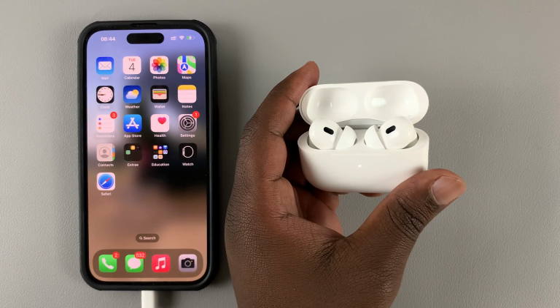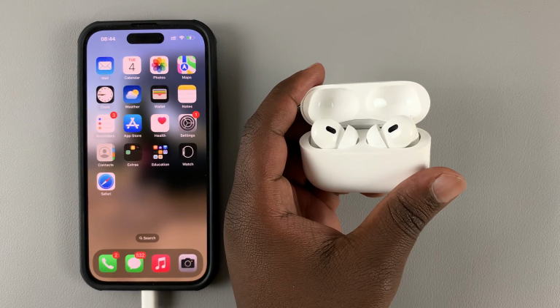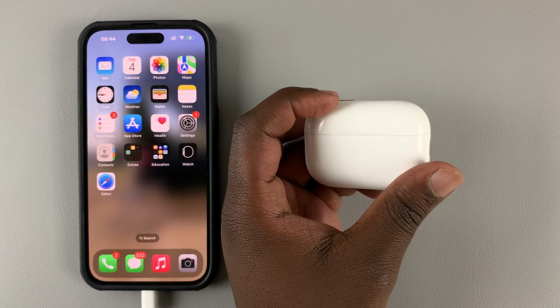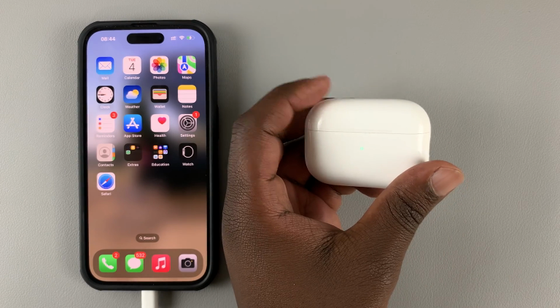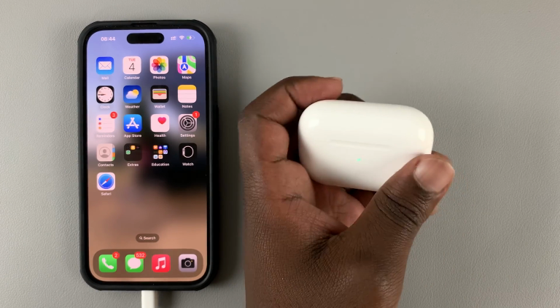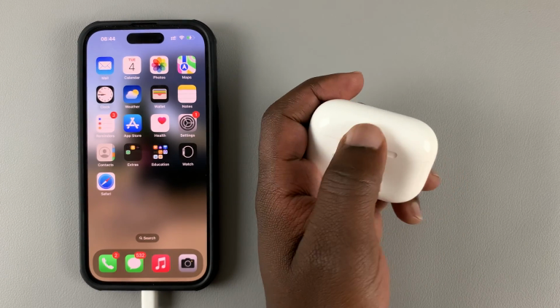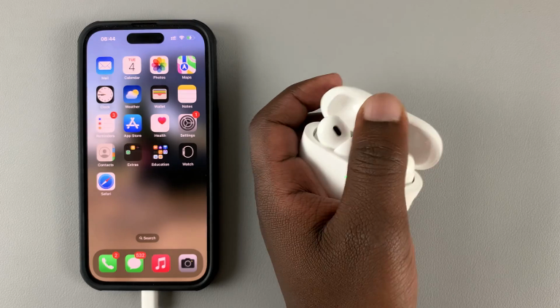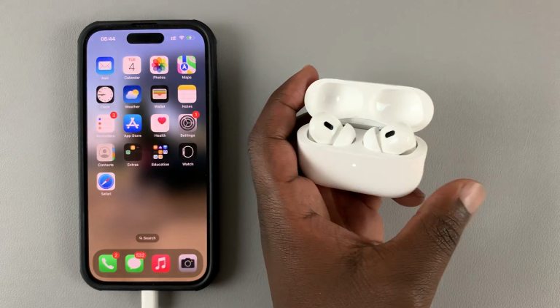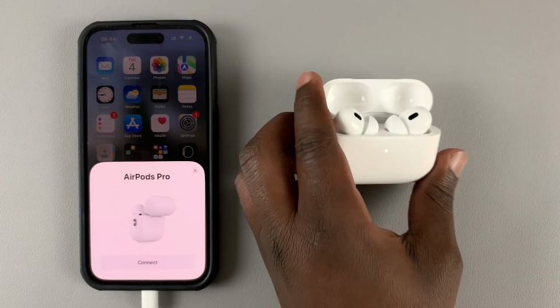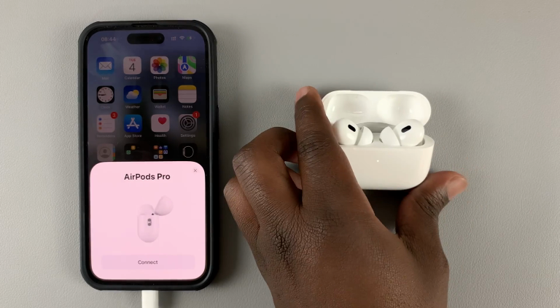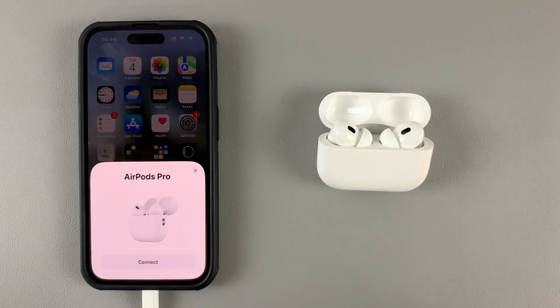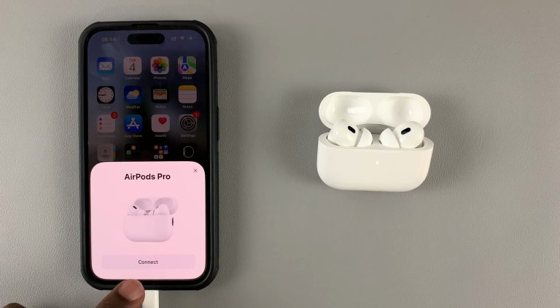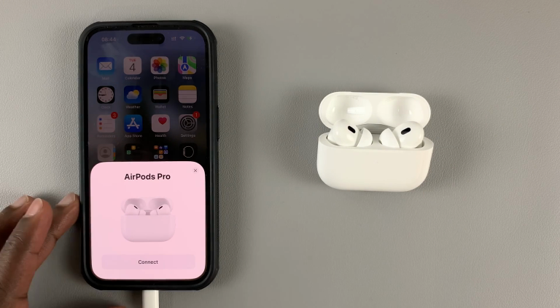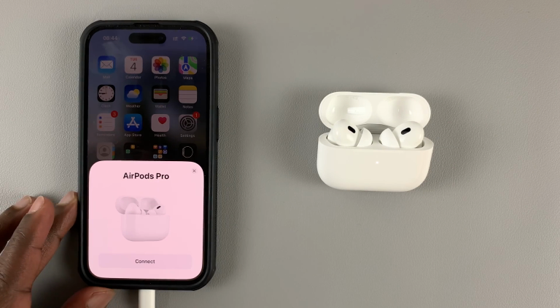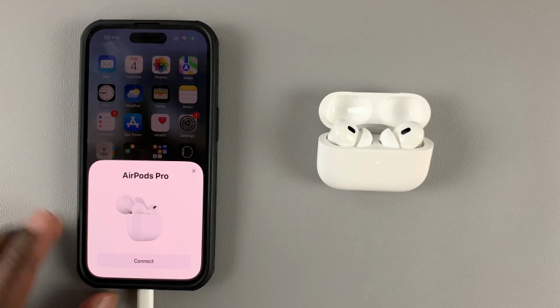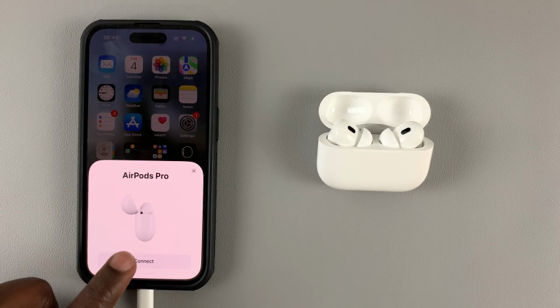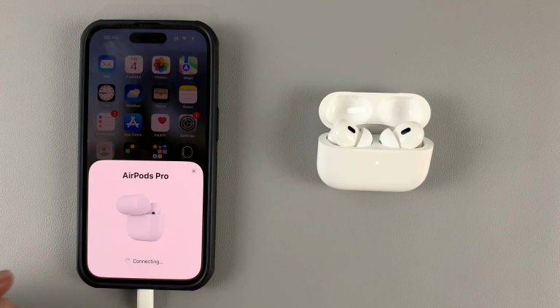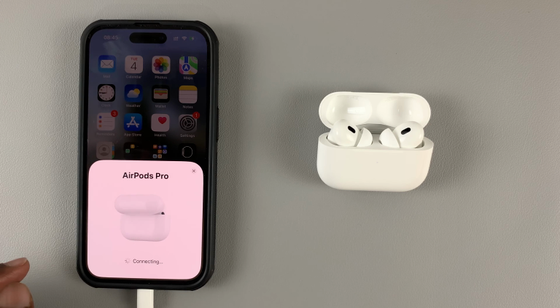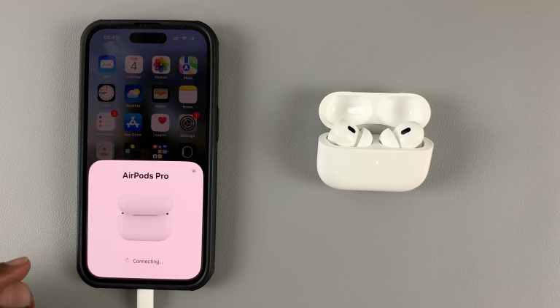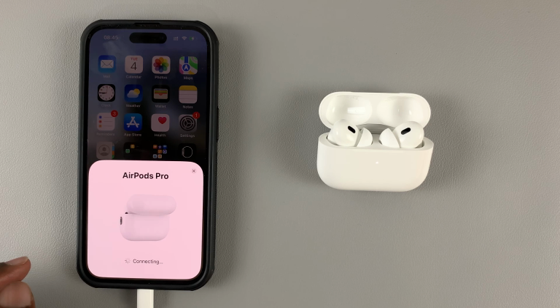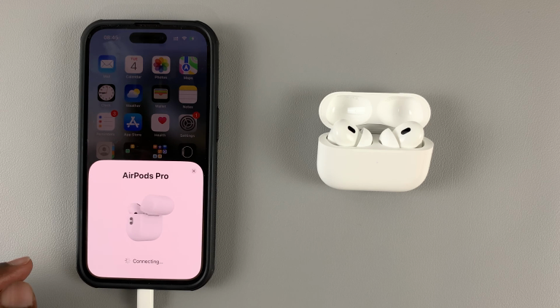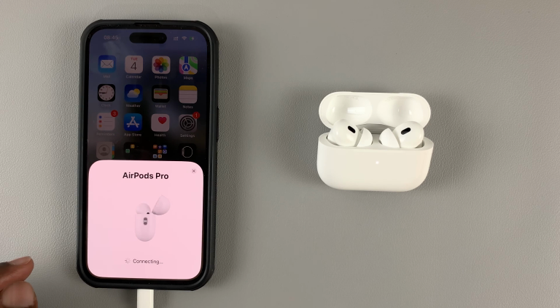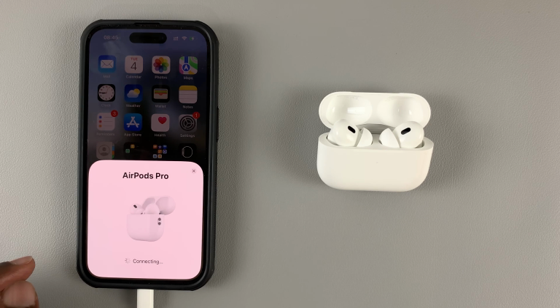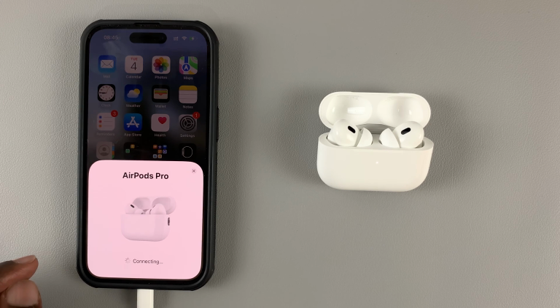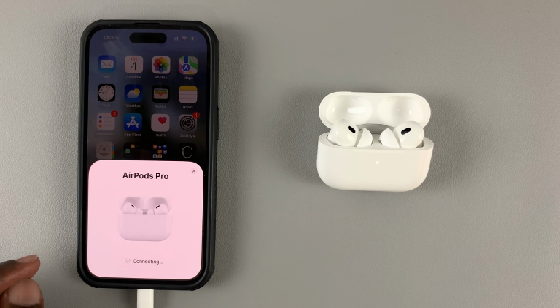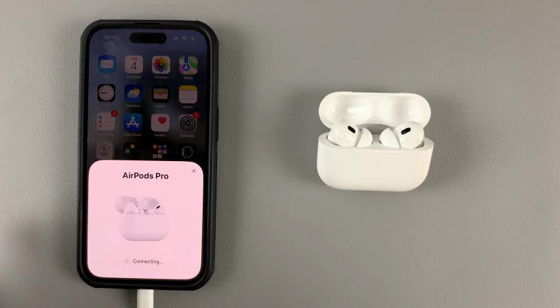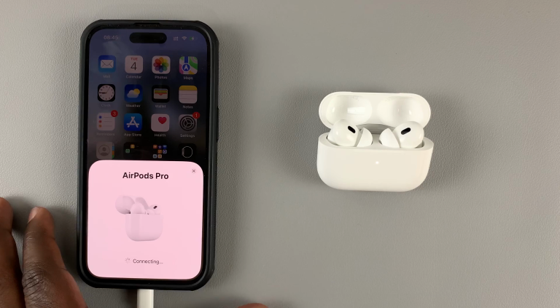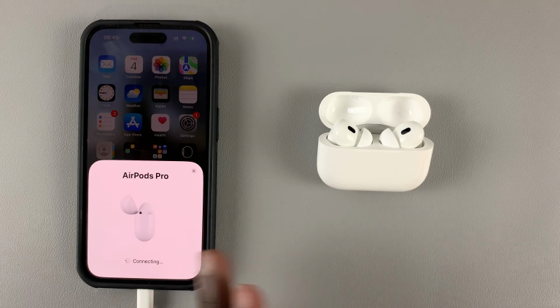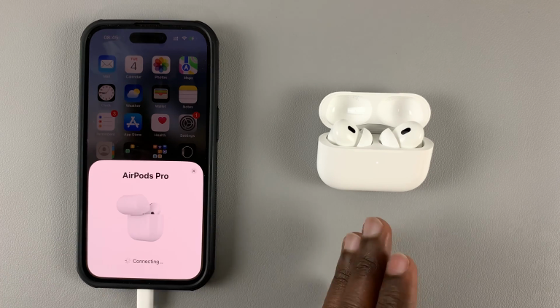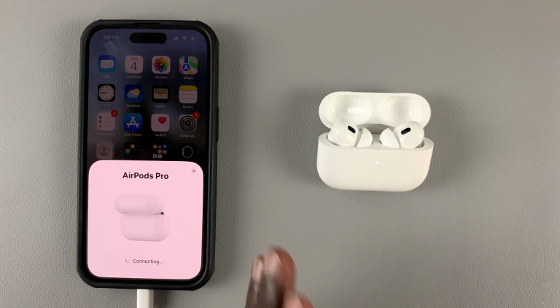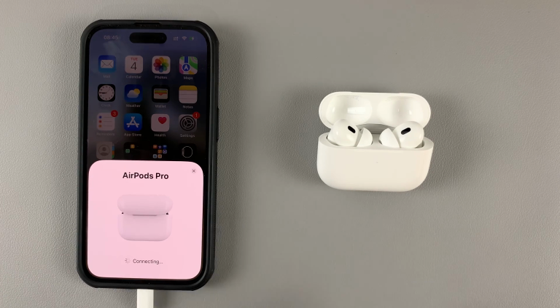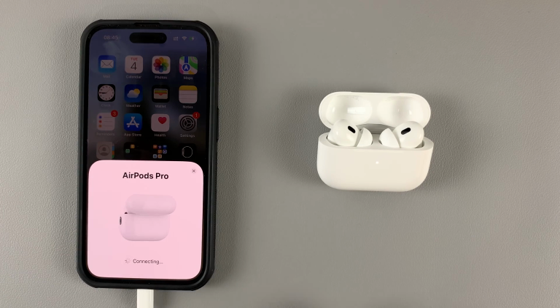Now when you close the lid and open it again, you should see the option to connect. Go ahead and connect once again. Since you've reset, you're now pairing the AirPods to the iPhone afresh.